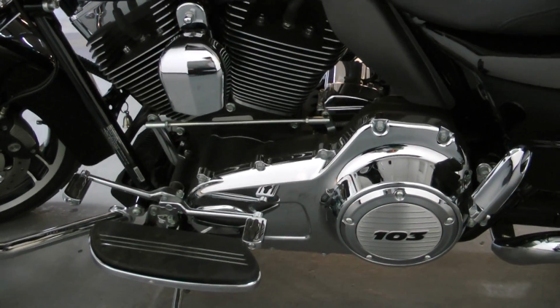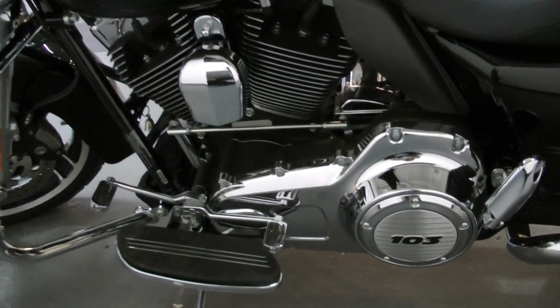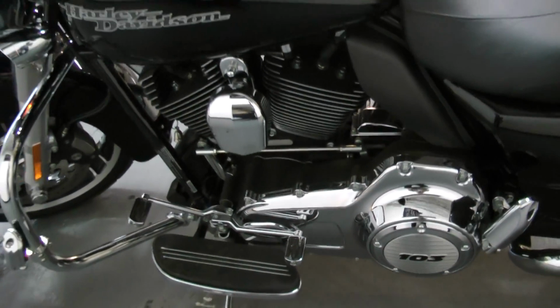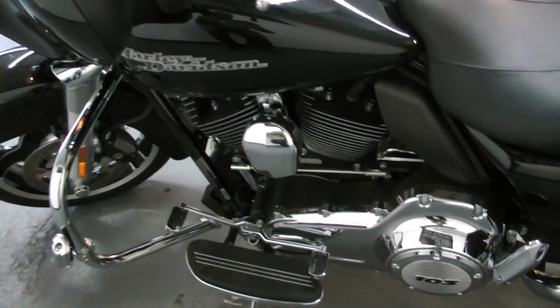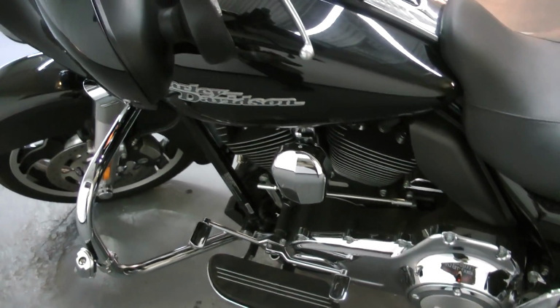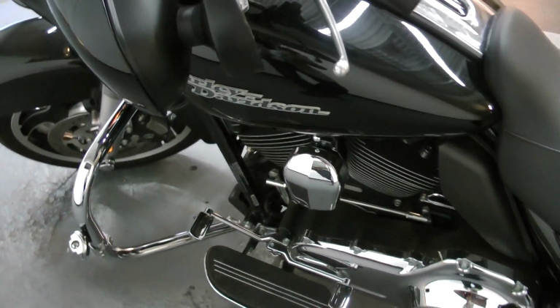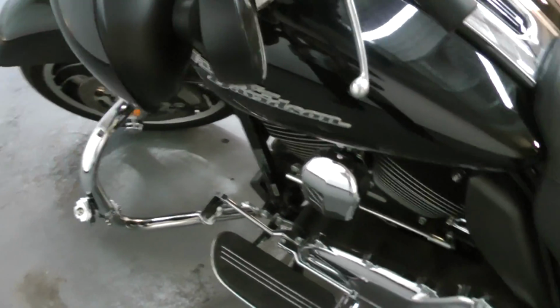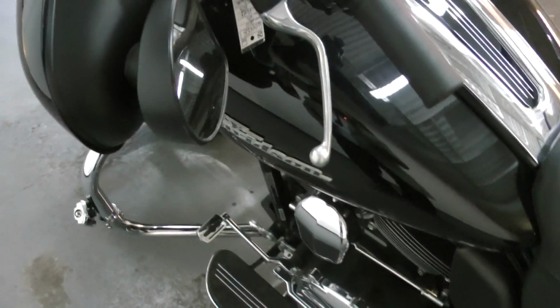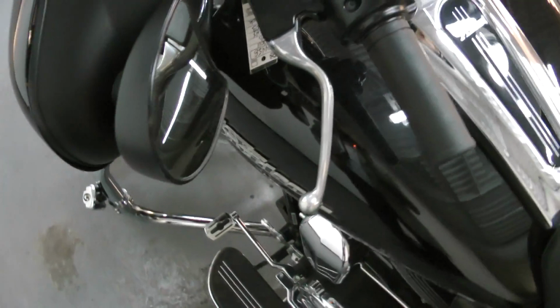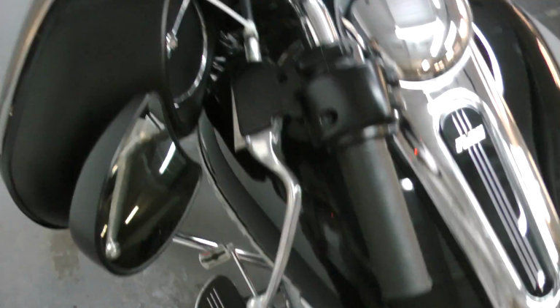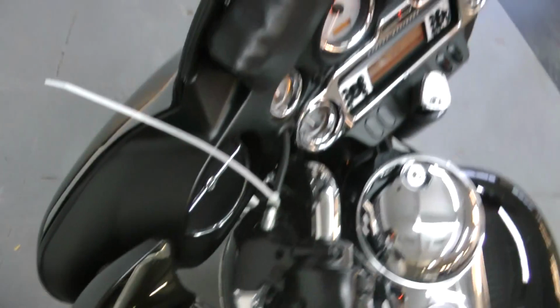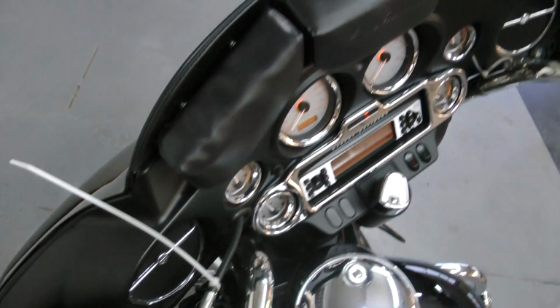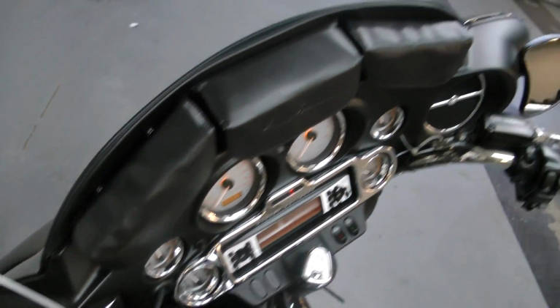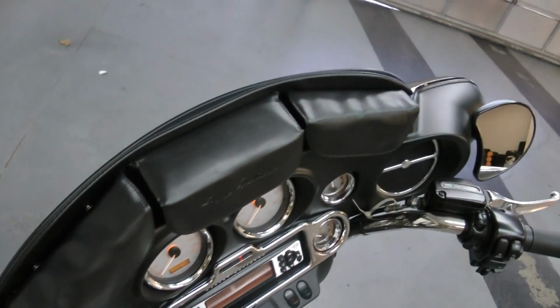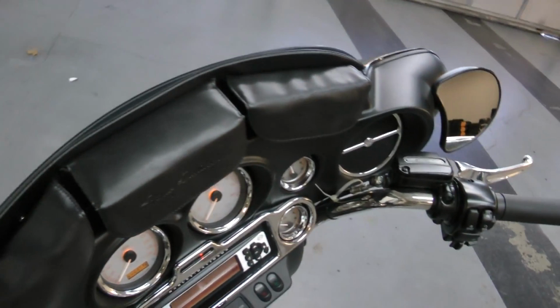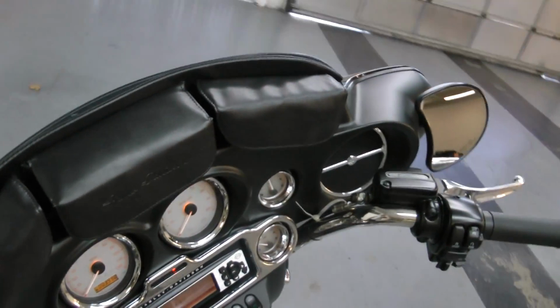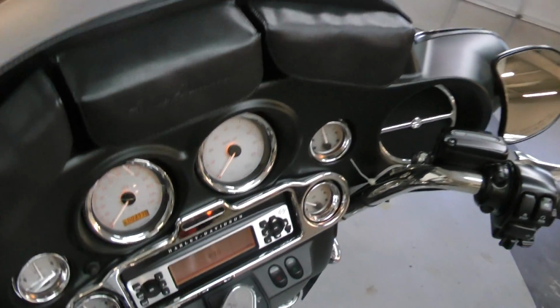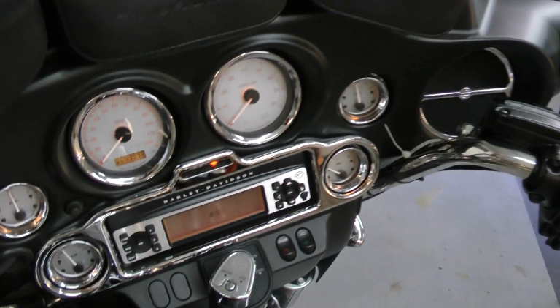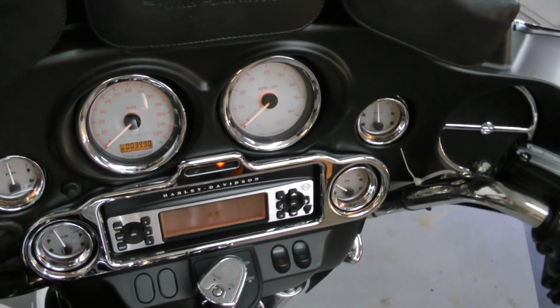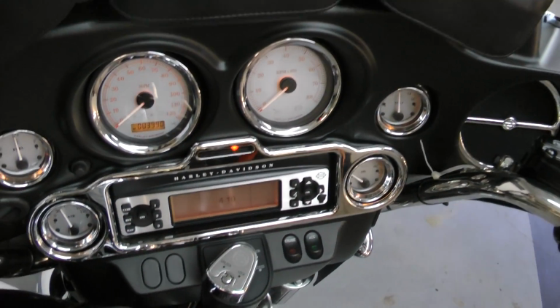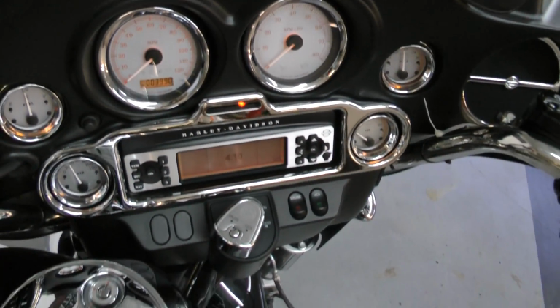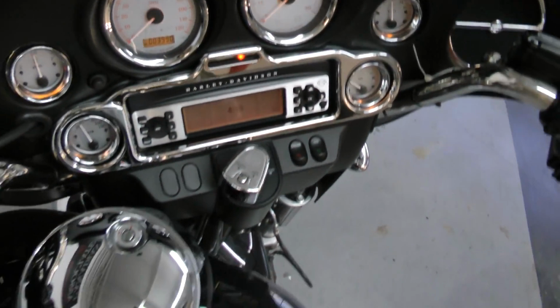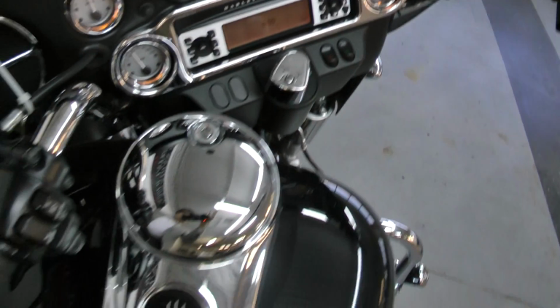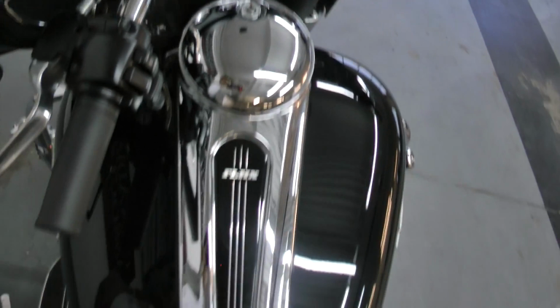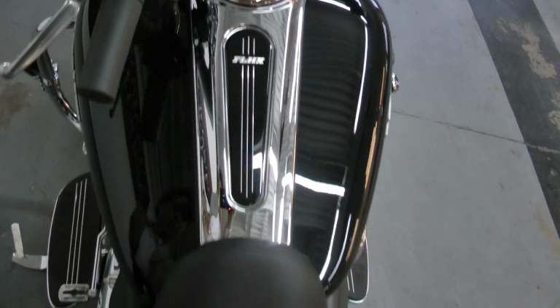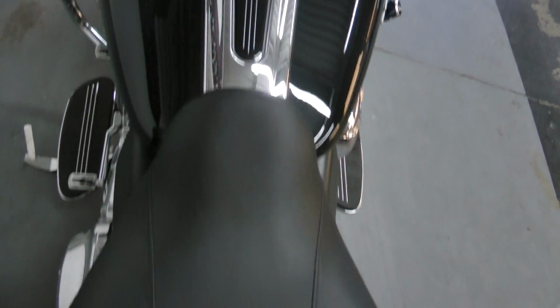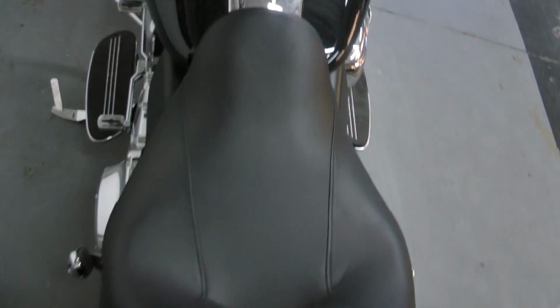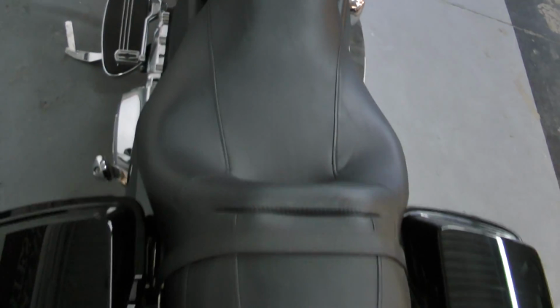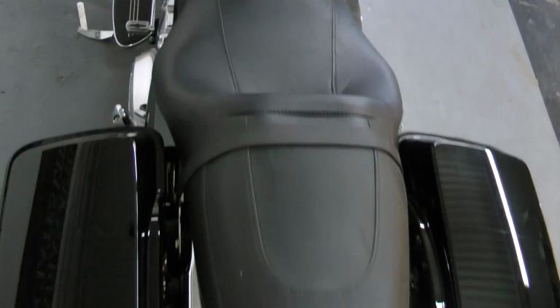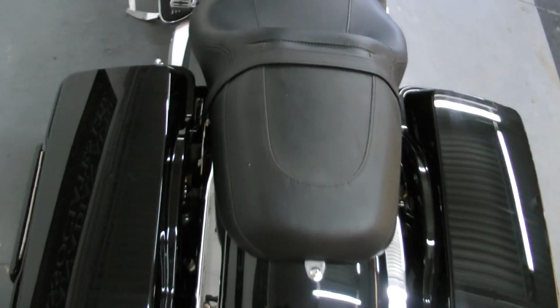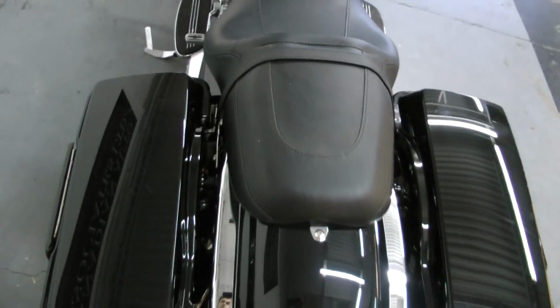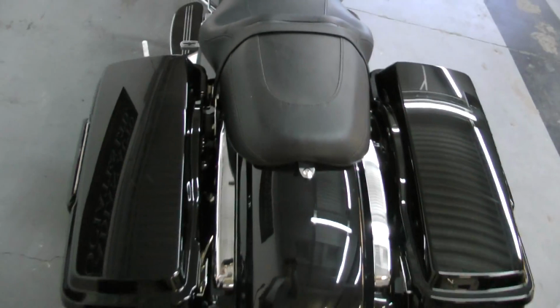The previous owner has done some upgrades — got some highway pegs there, sunglass holders, a bit of chrome. This bike is also equipped with the optional ABS and security package.